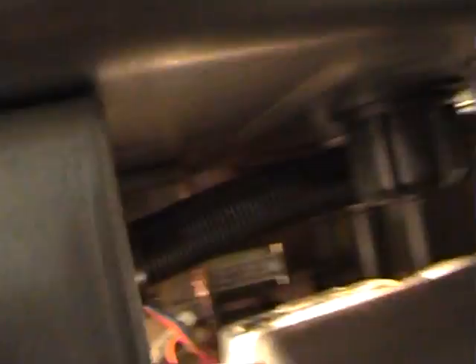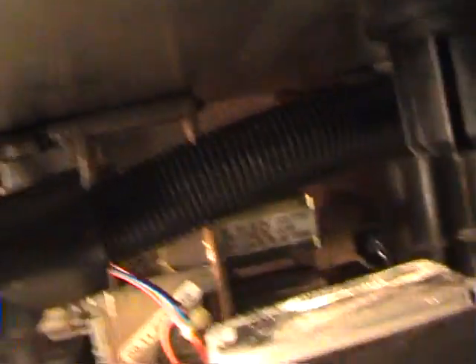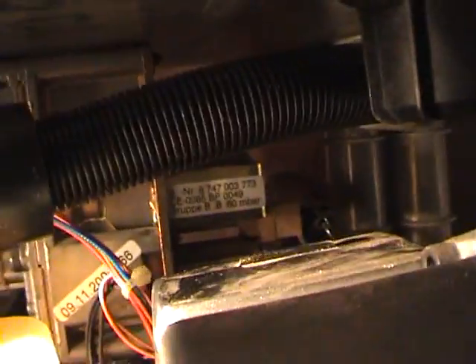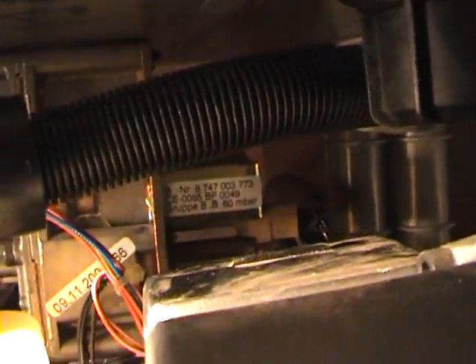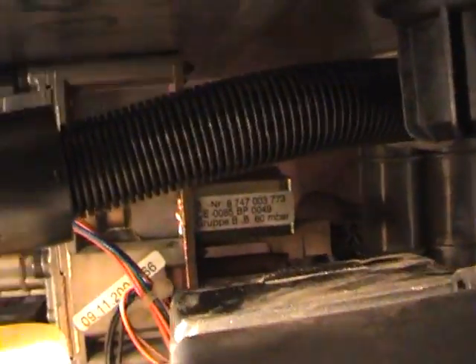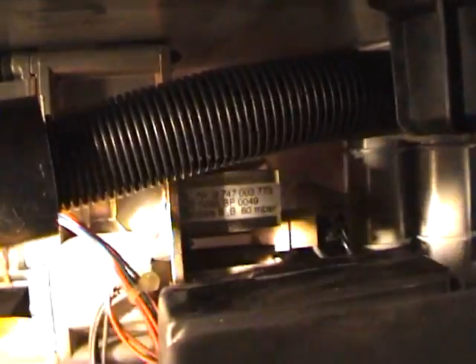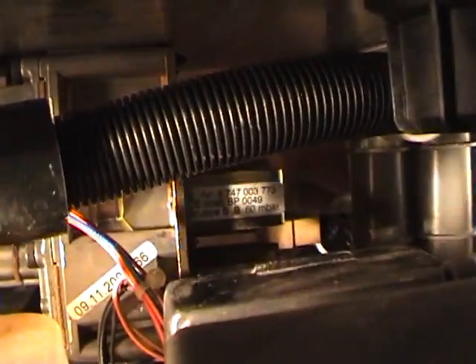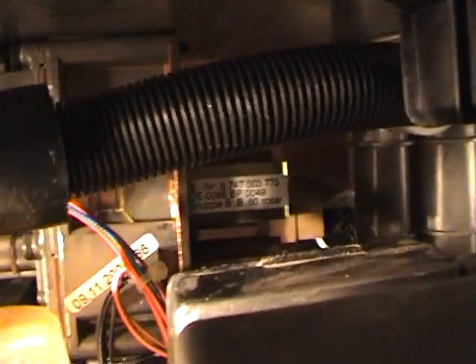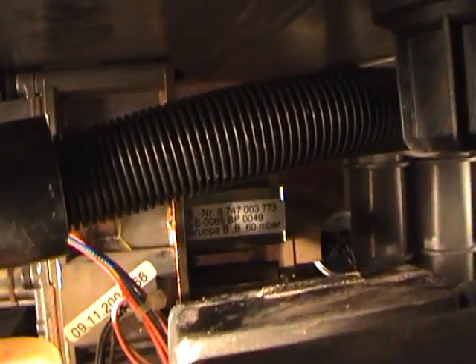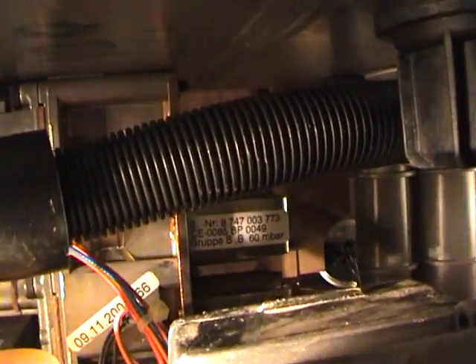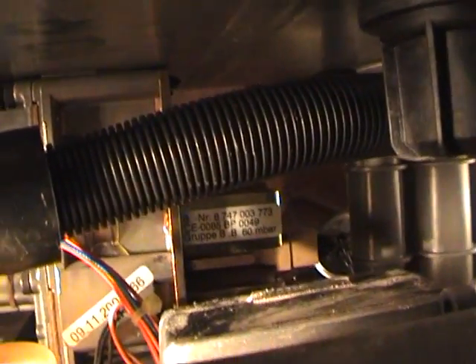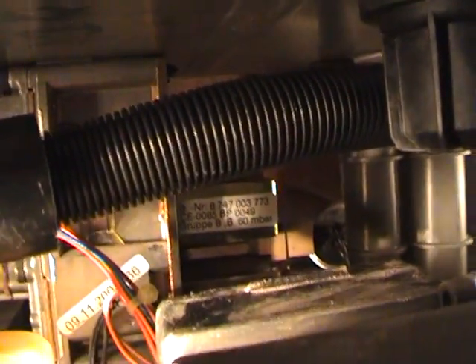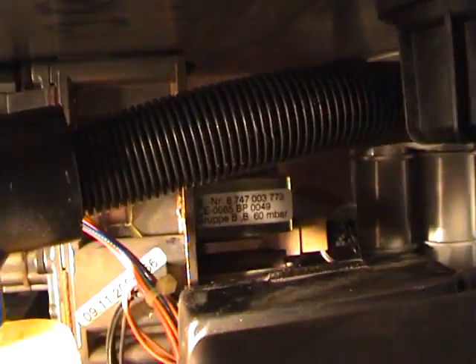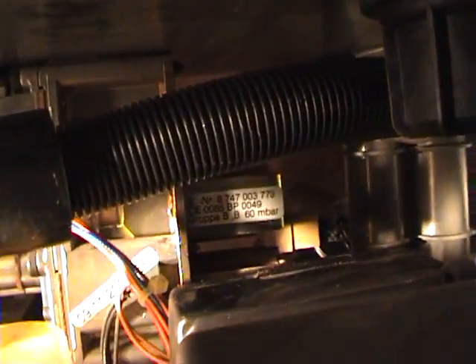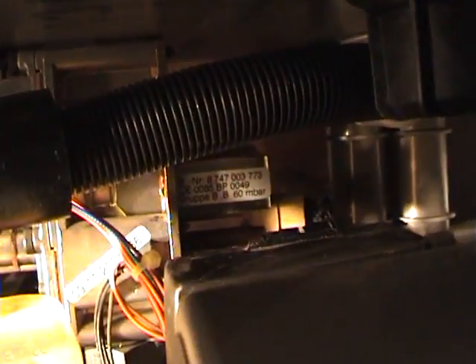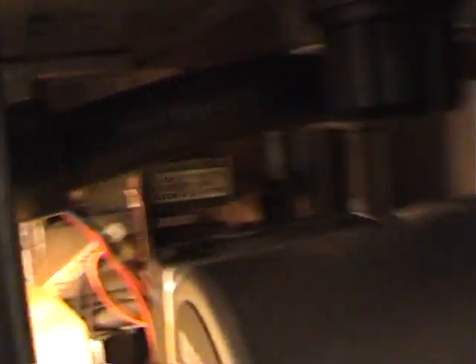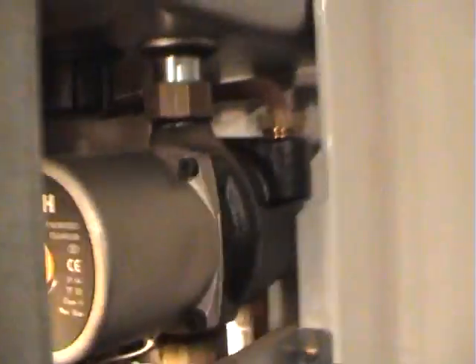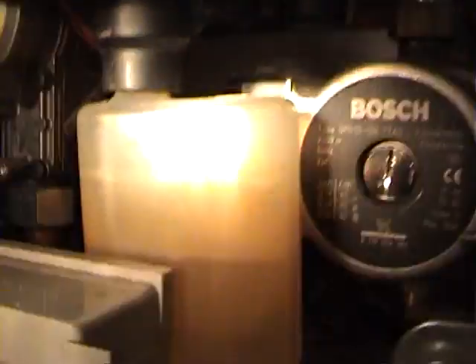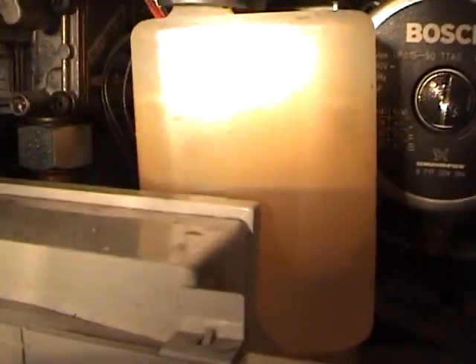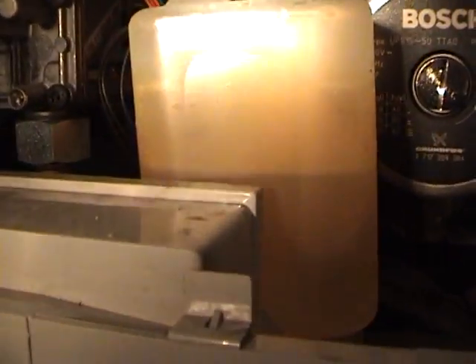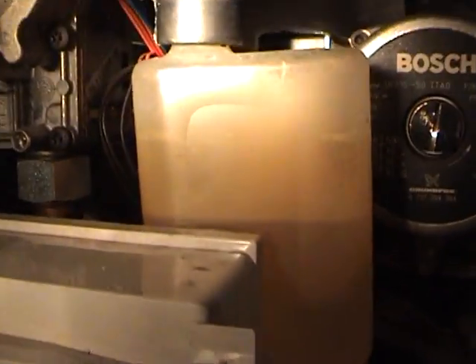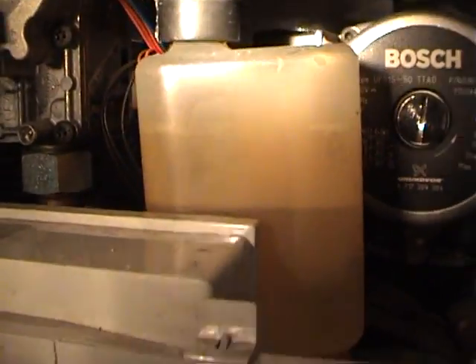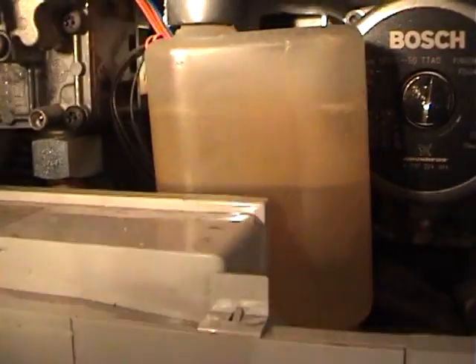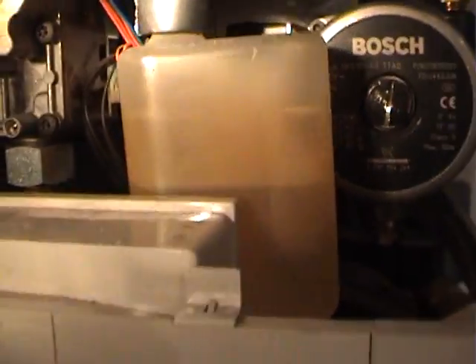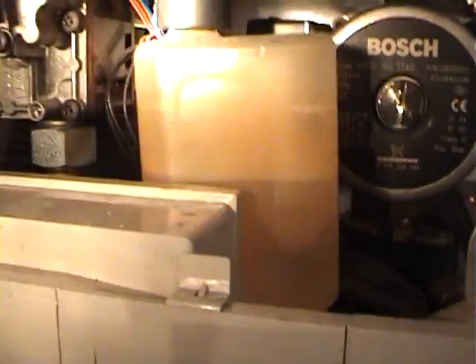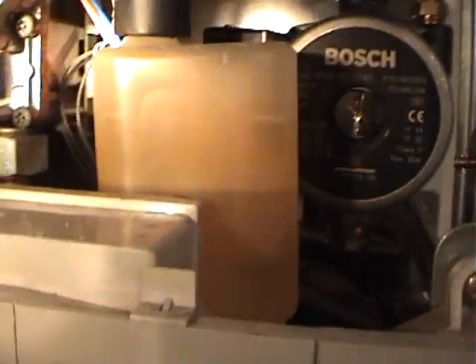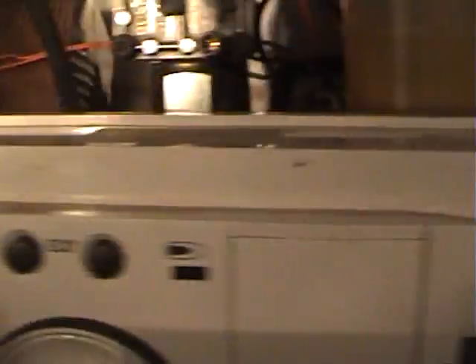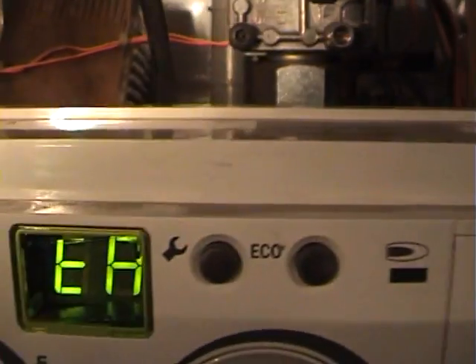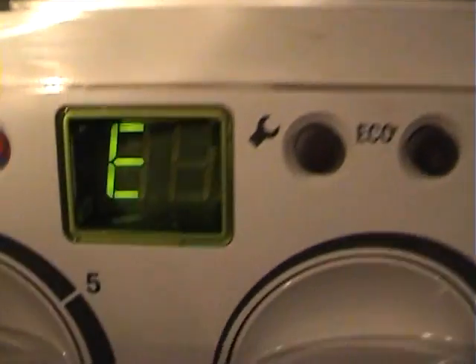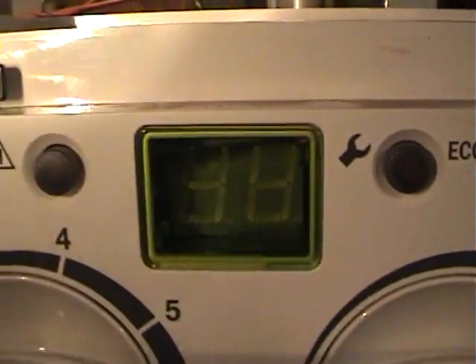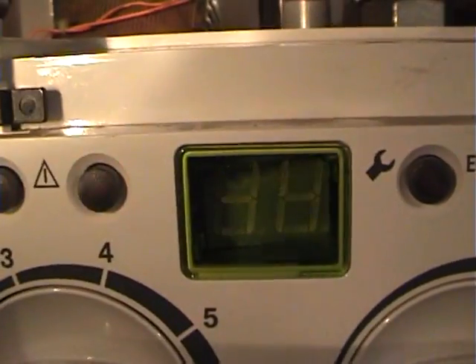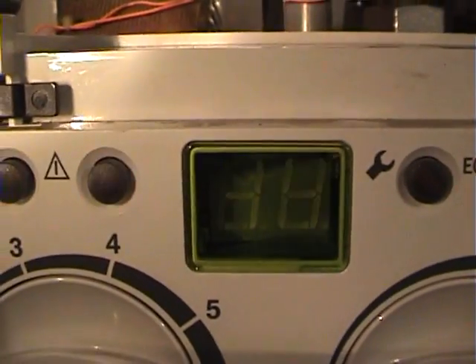Let me put my camera there — now you can see it, I think. That one there needs to make sure it's clear. It's come on, and there is the fault.